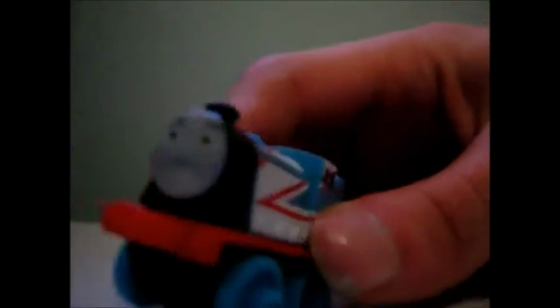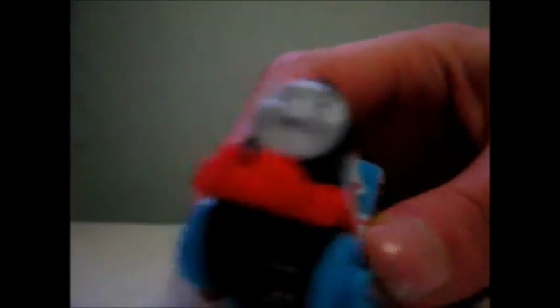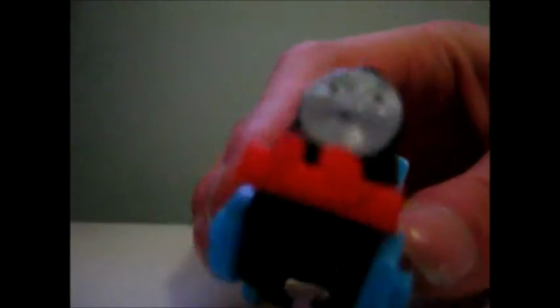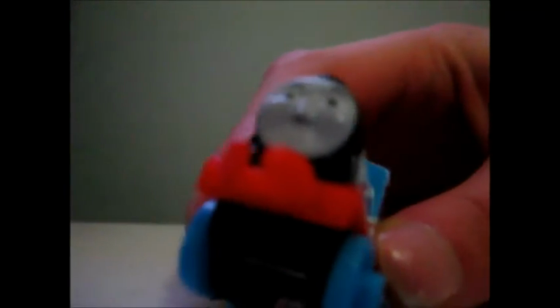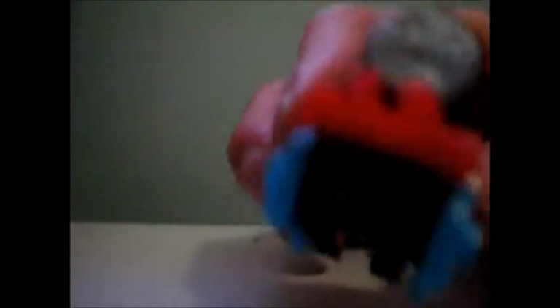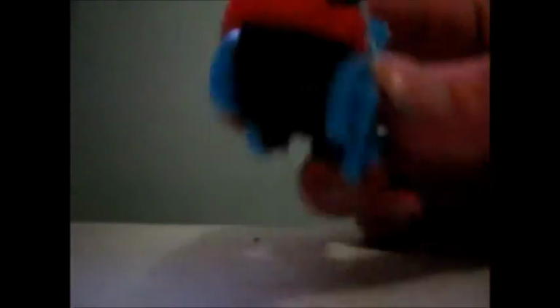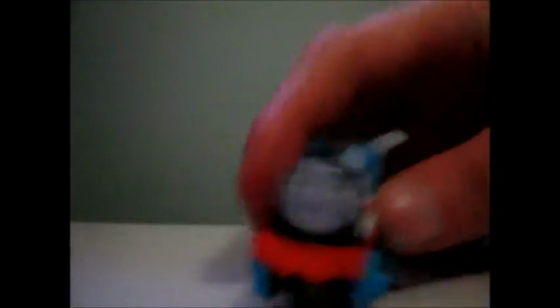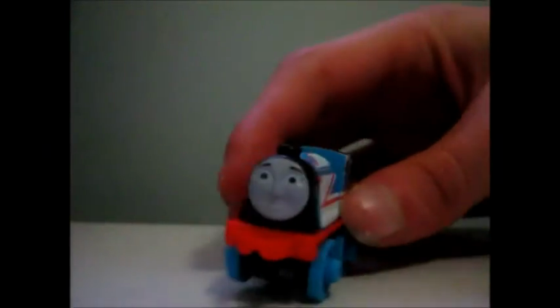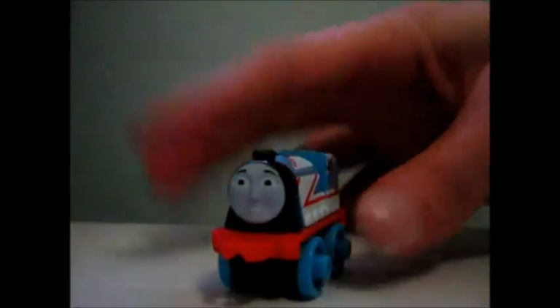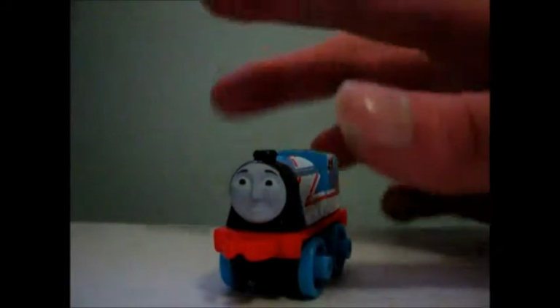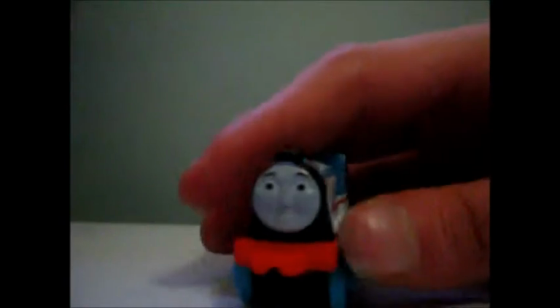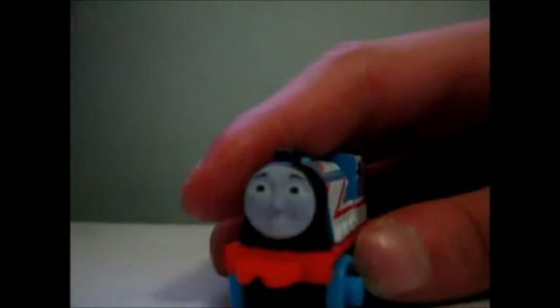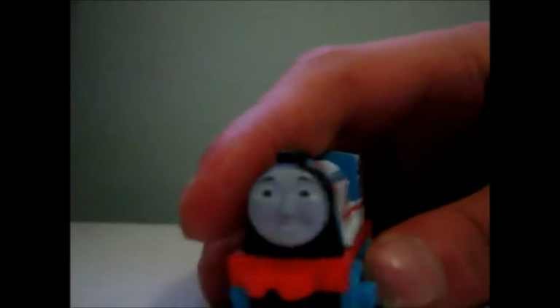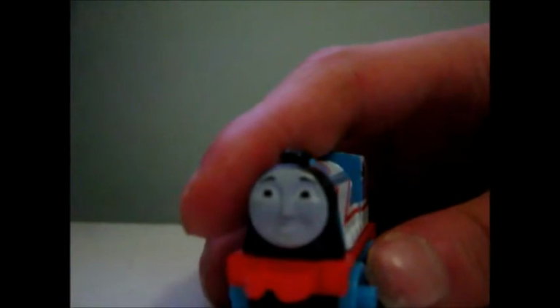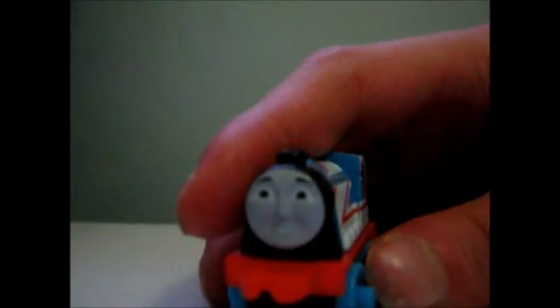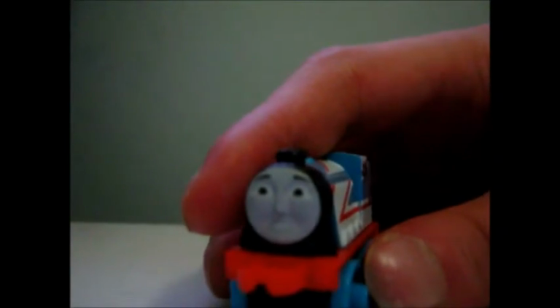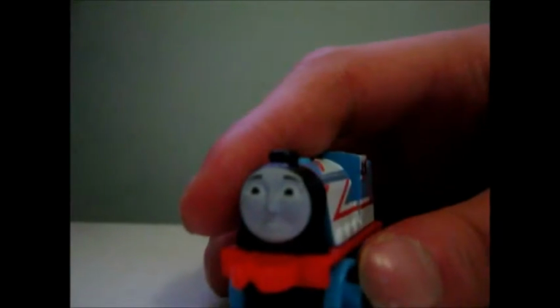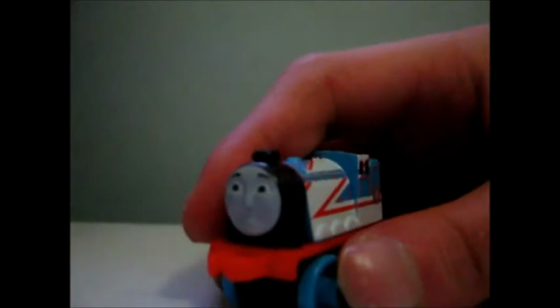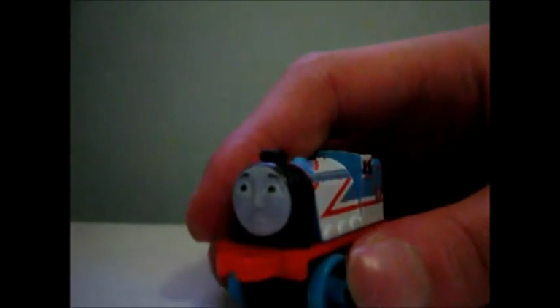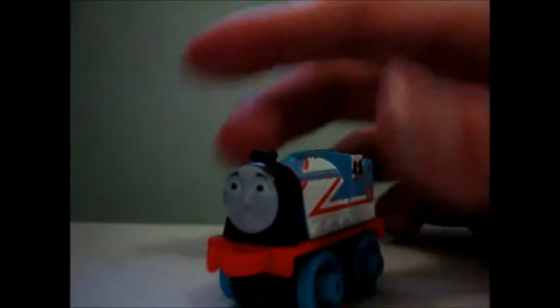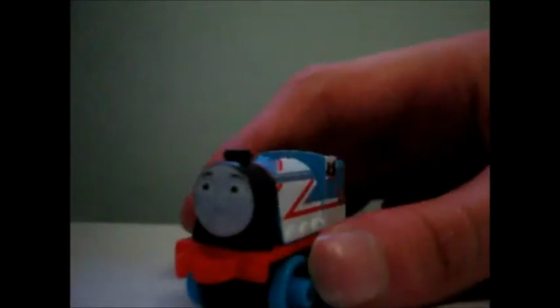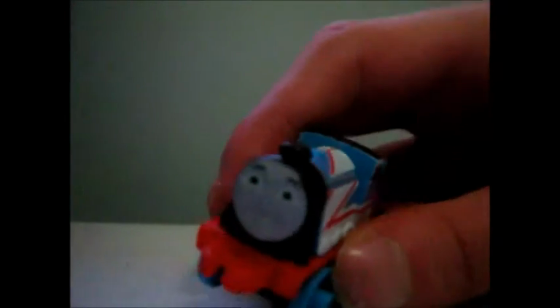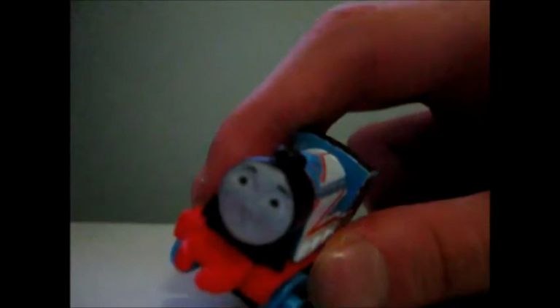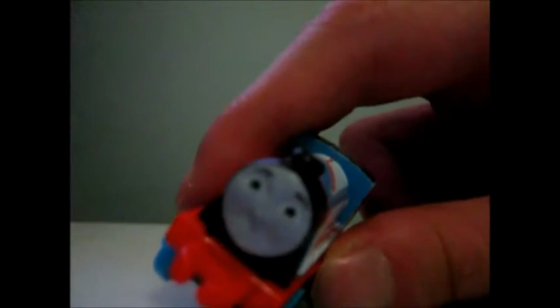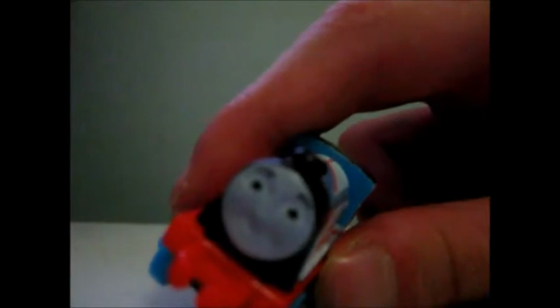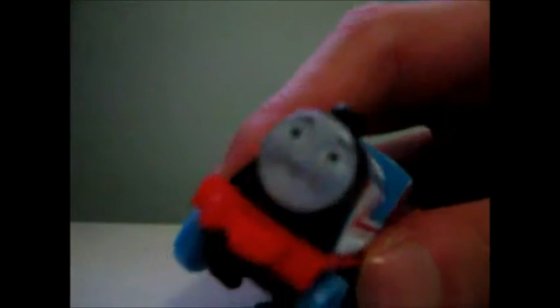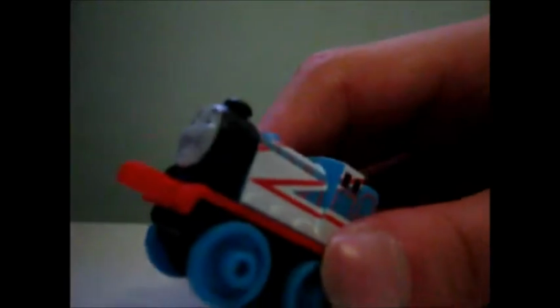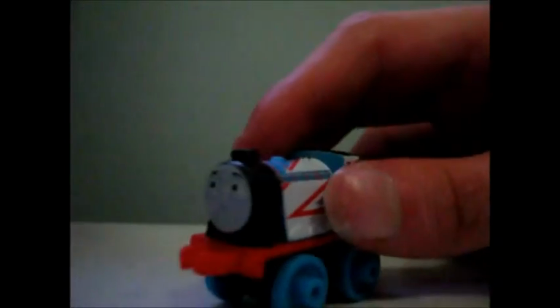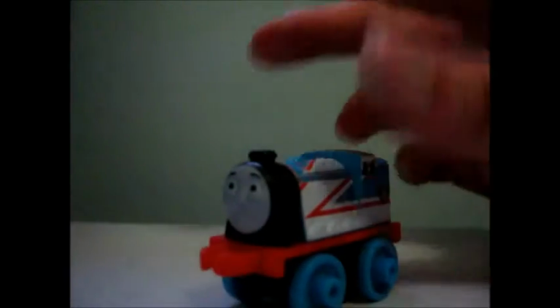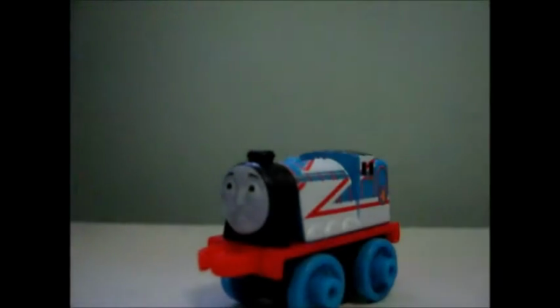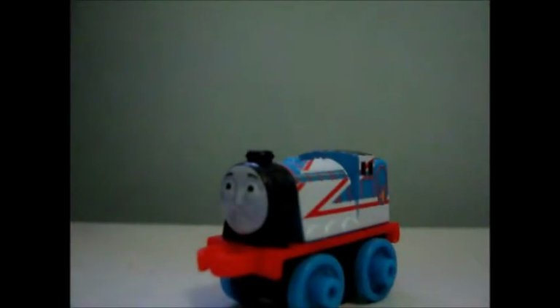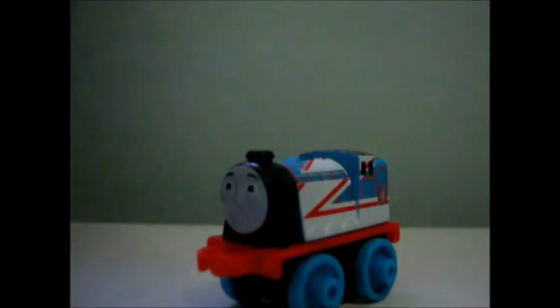Apart from that, it kind of just looks the same as what you'd expect Gordon to be. You can see a CGI face and his short funnel, because like Henry, he's got a short funnel.